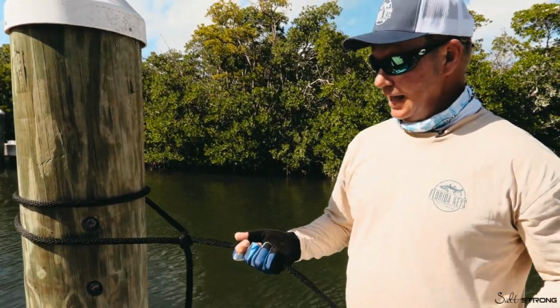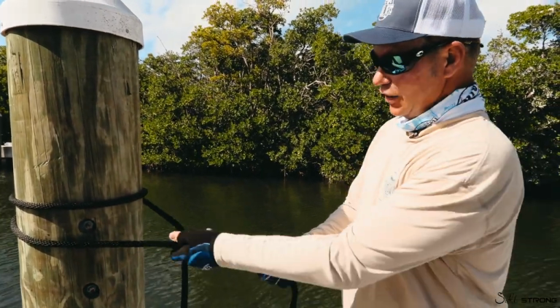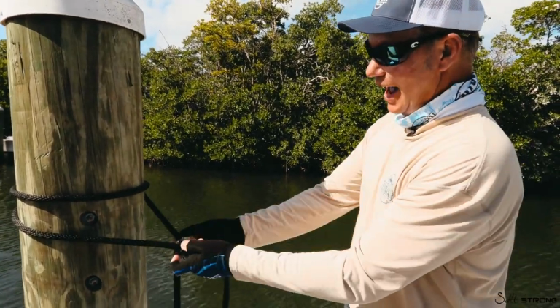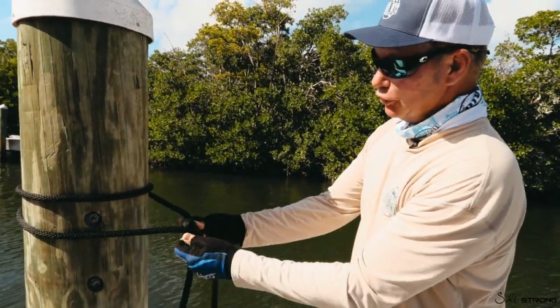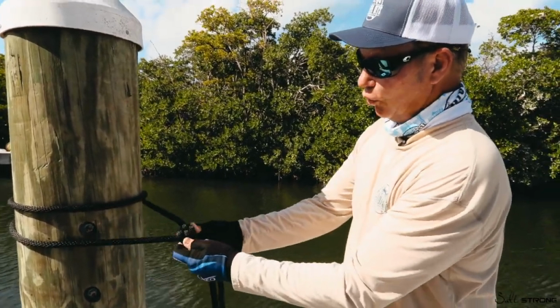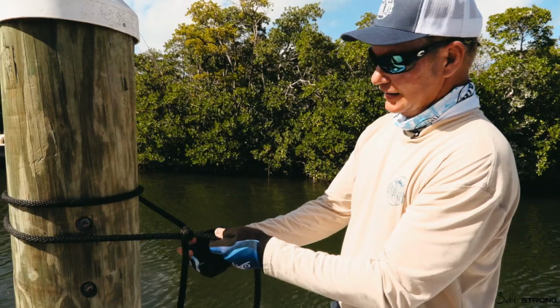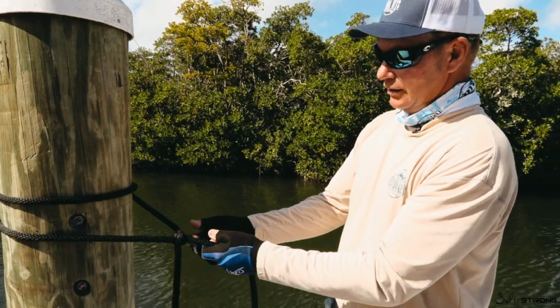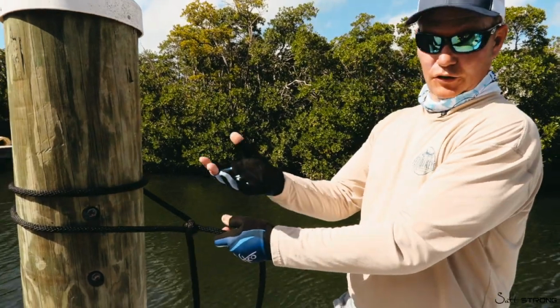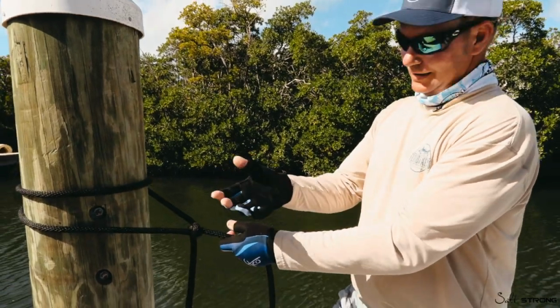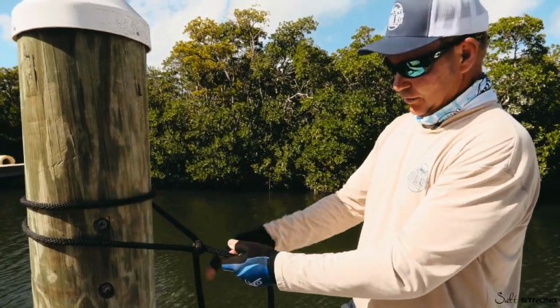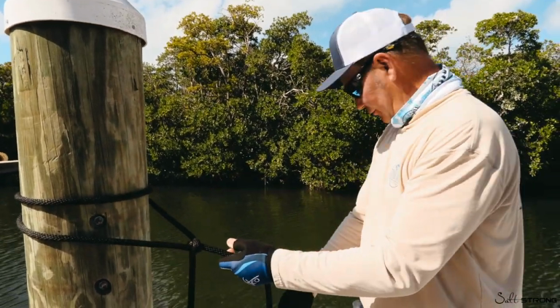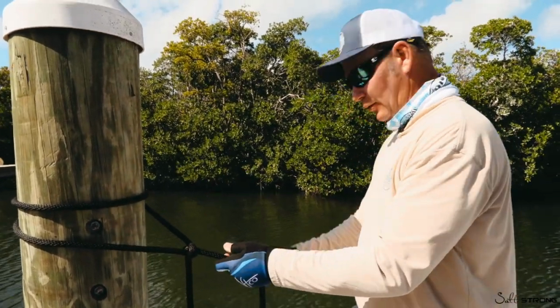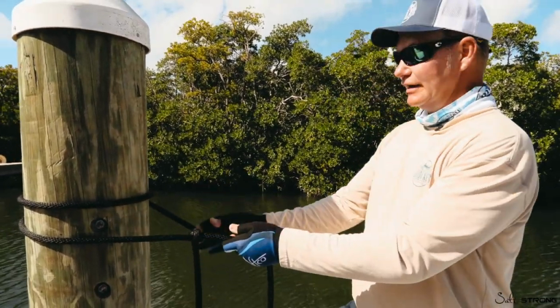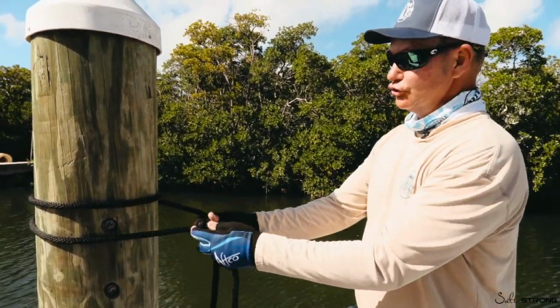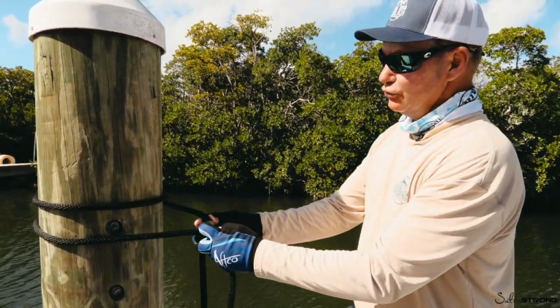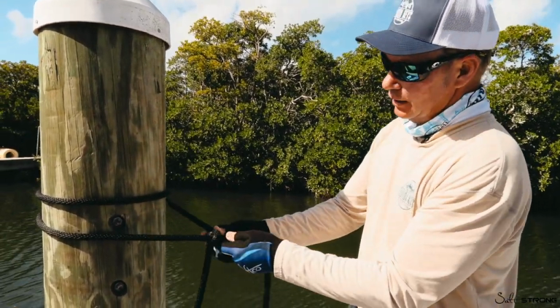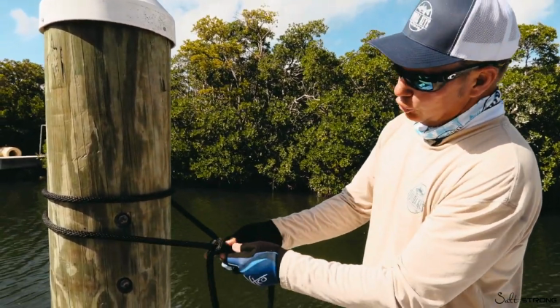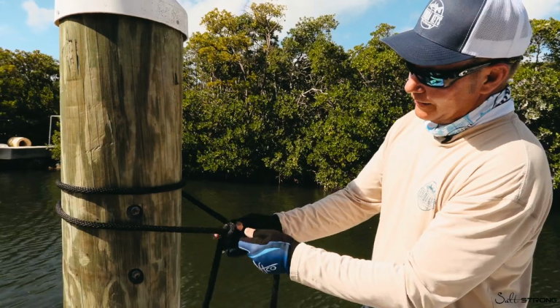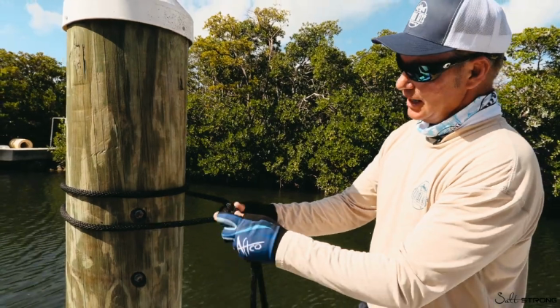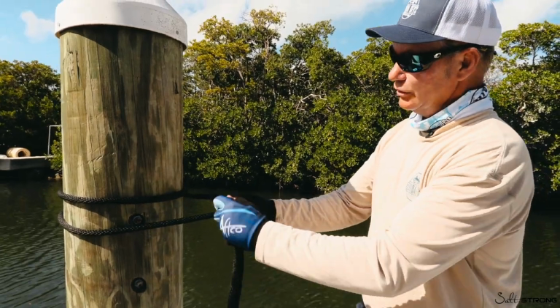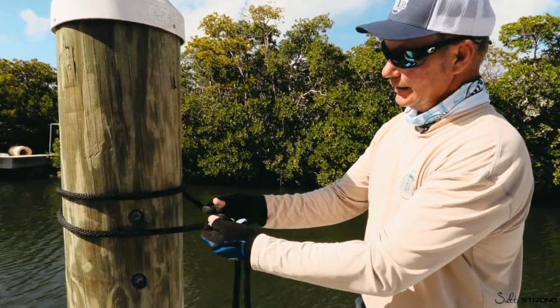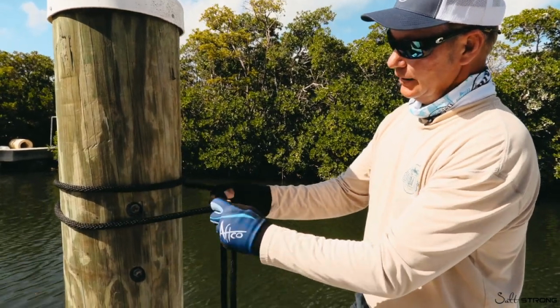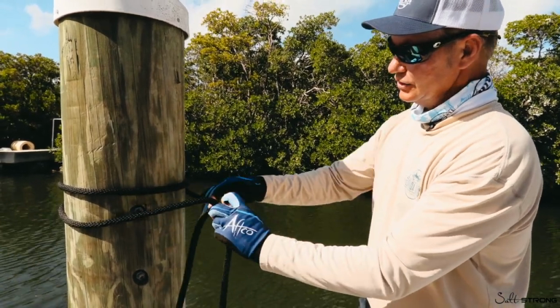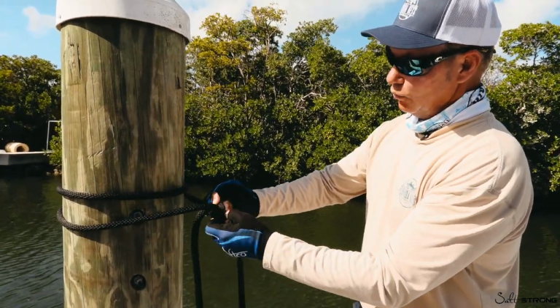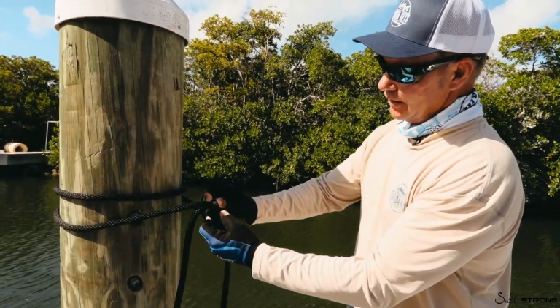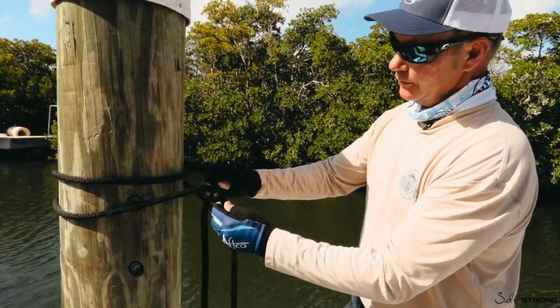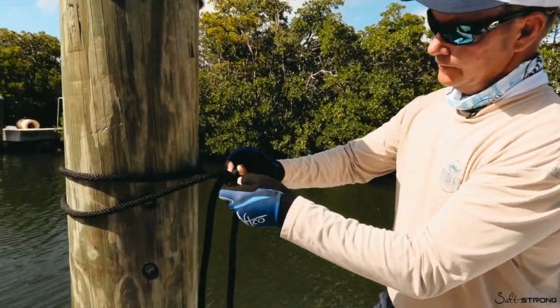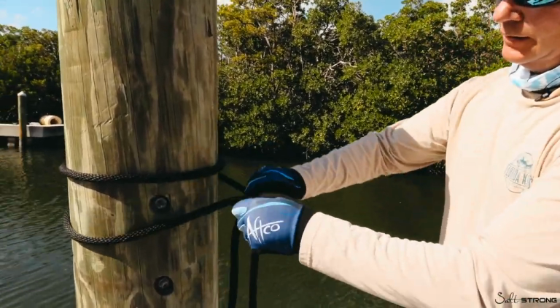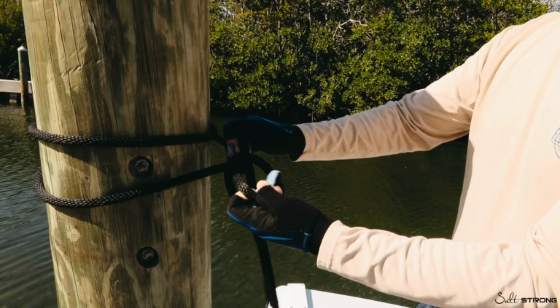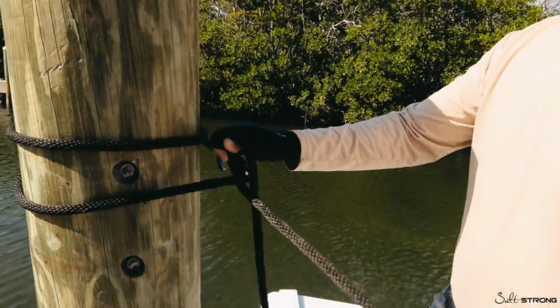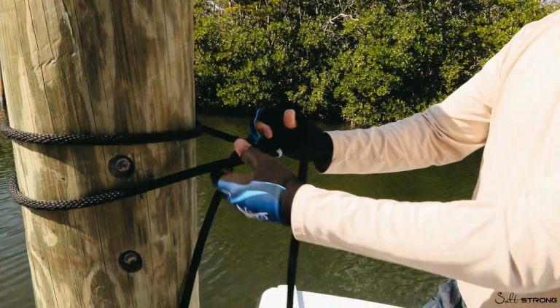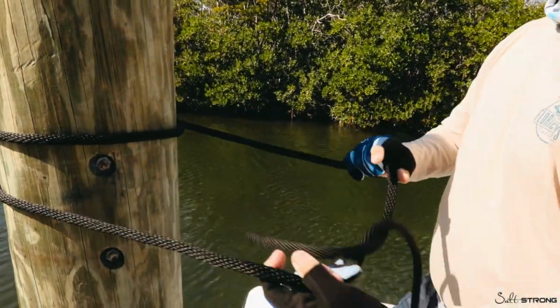No matter how tight you pull on this knot — whether you're towing a skier, tying your boat up, whatever it is you're doing and you need a loop knot — this knot, you can break a hinge. One side or the other, this knot will break and come open.